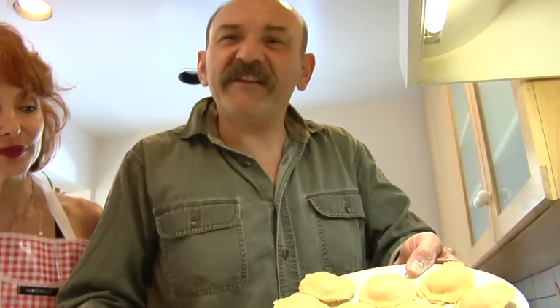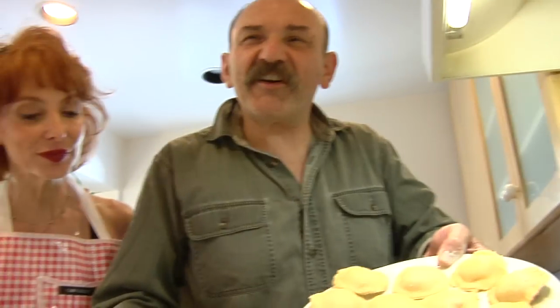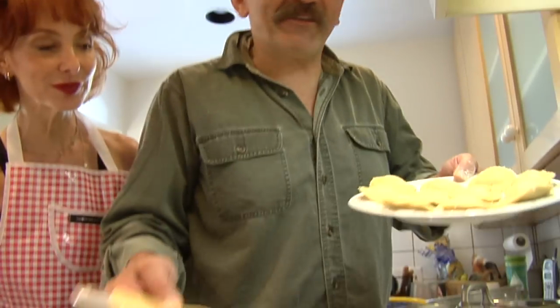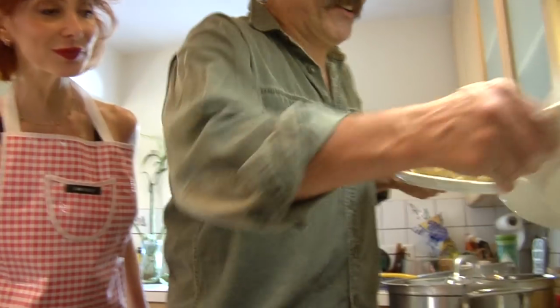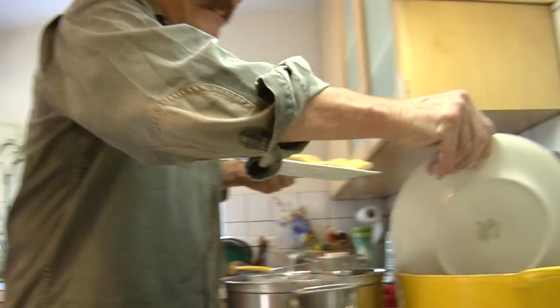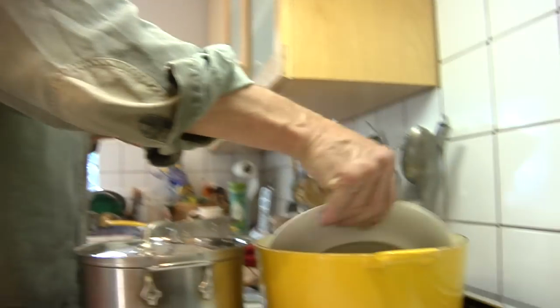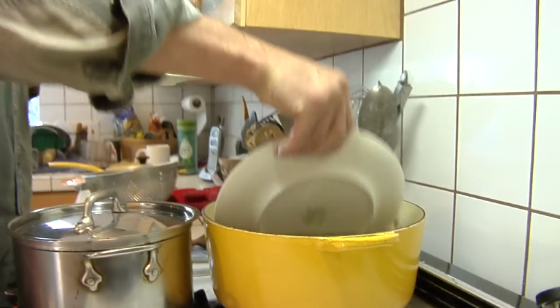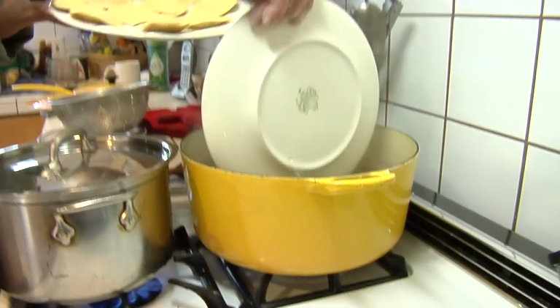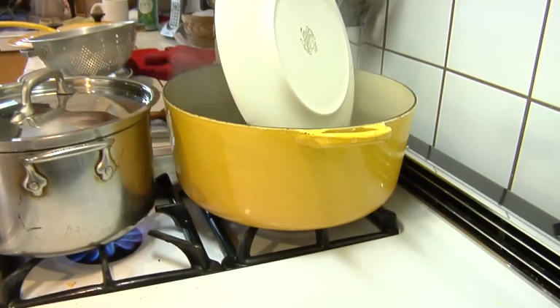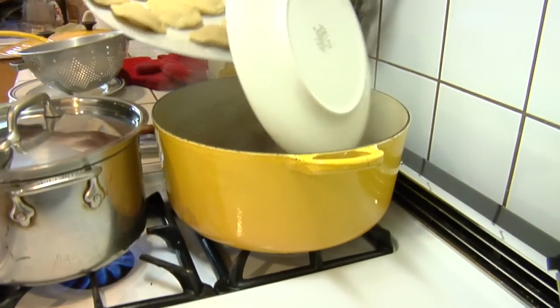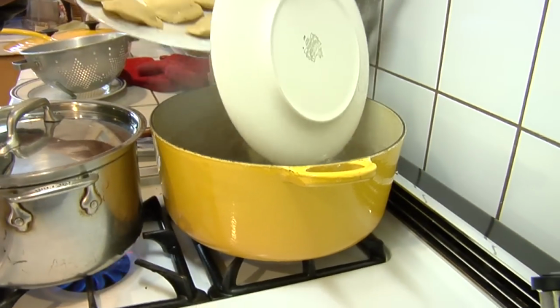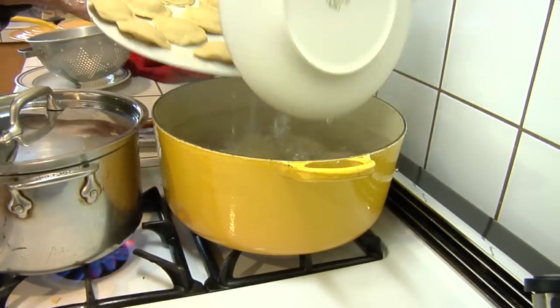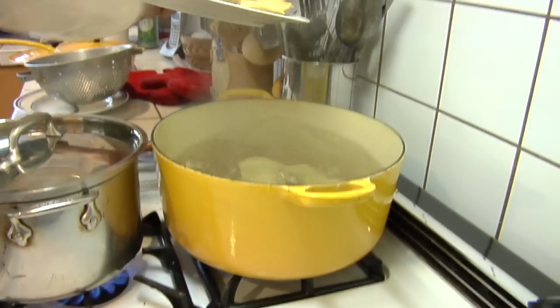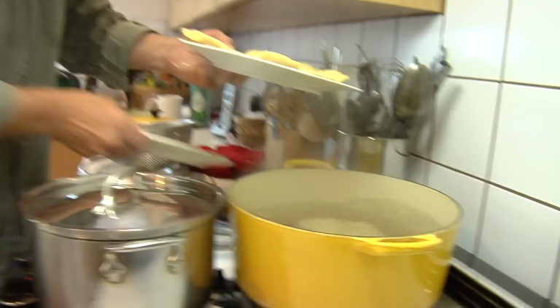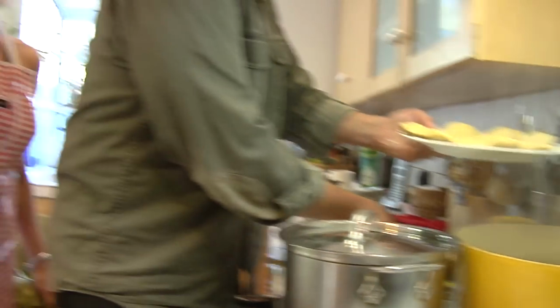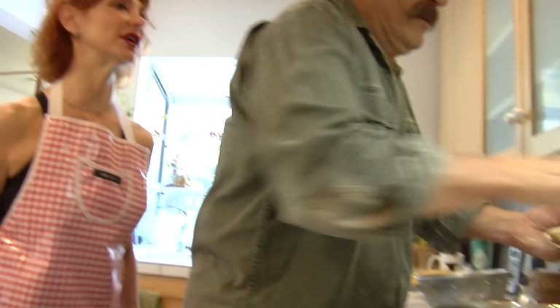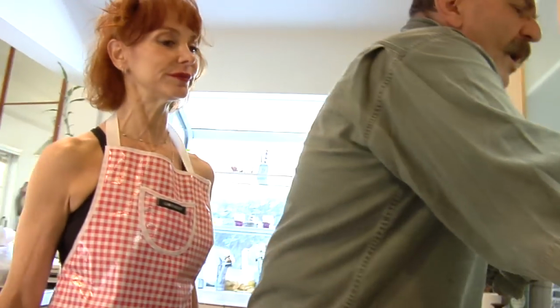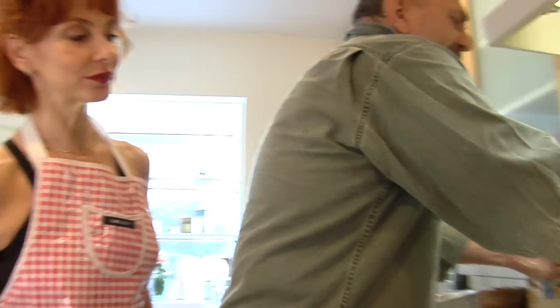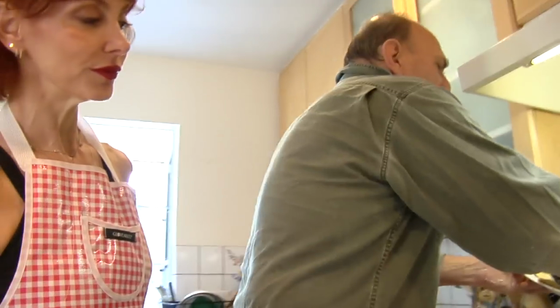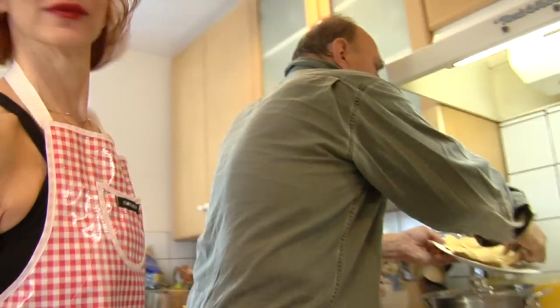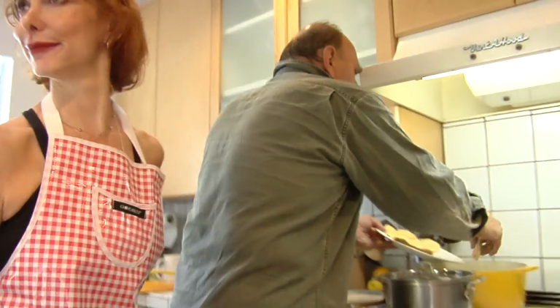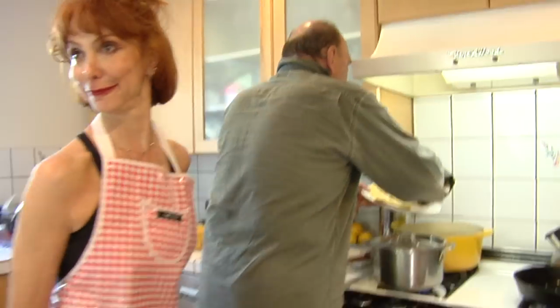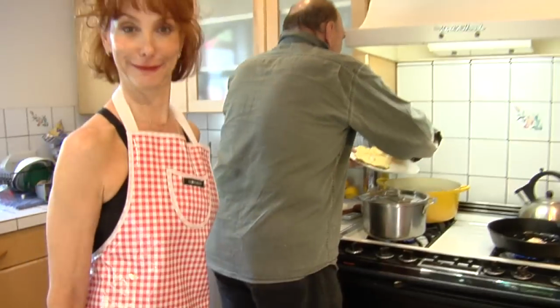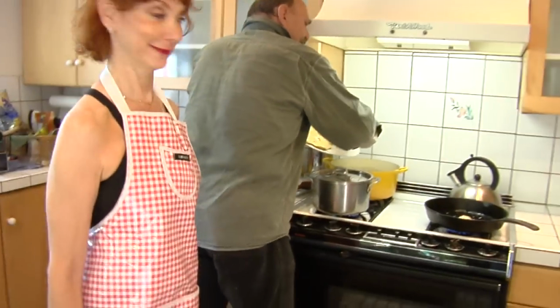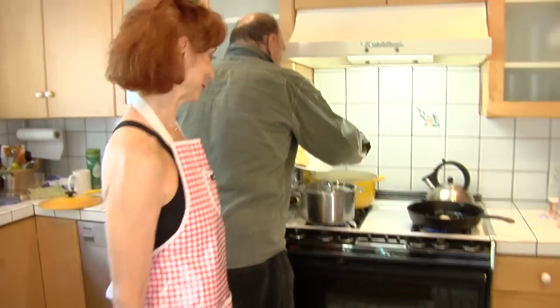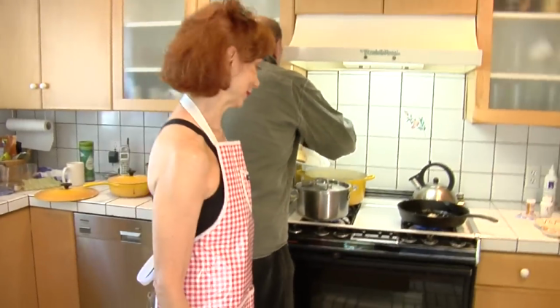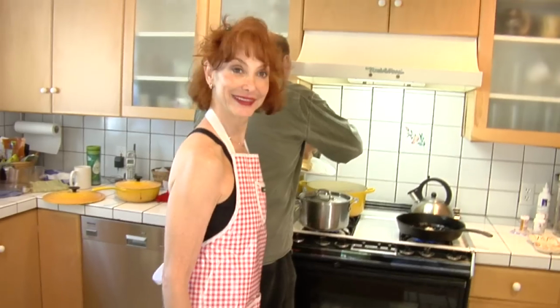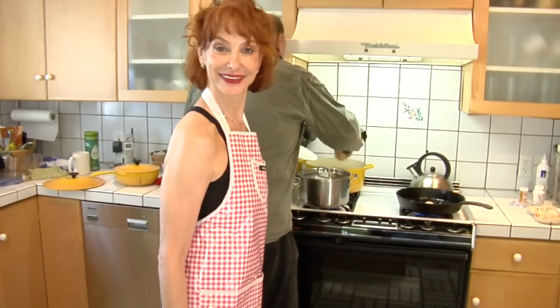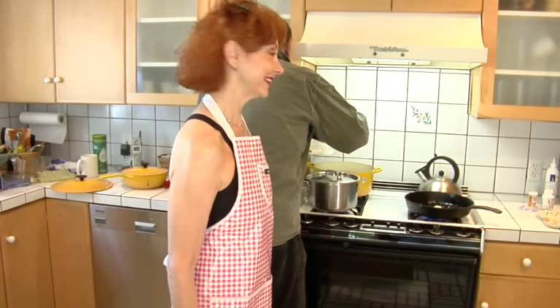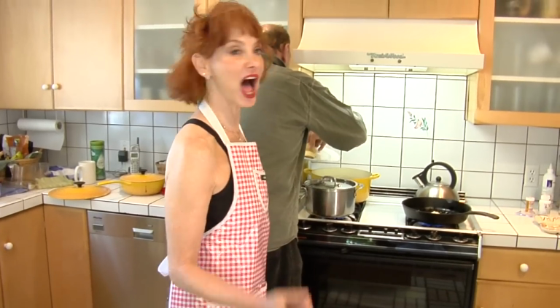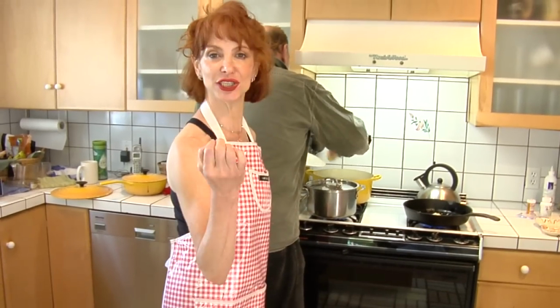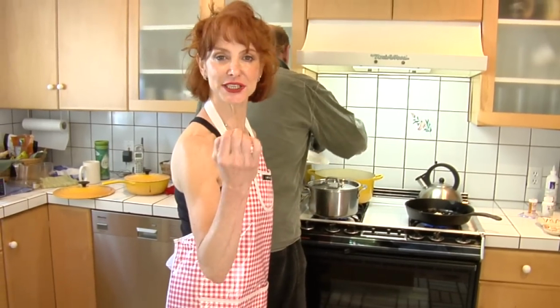This is our ravioli in the pot. How long does the ravioli take? About three to five minutes. Everything will be done all at the same time. Al dente.